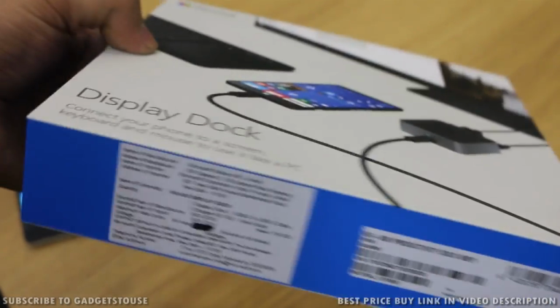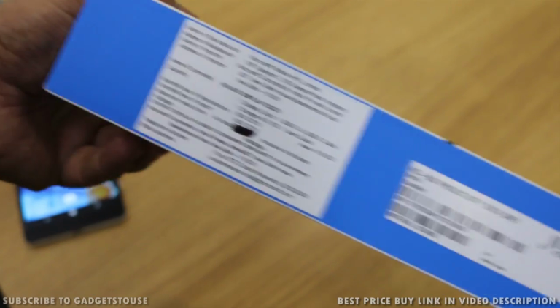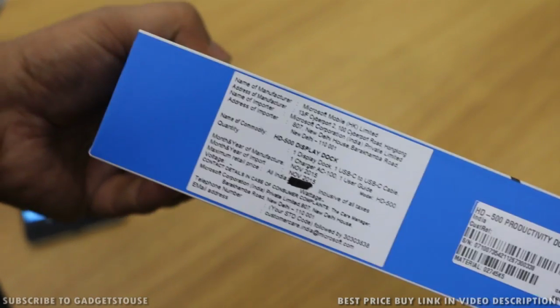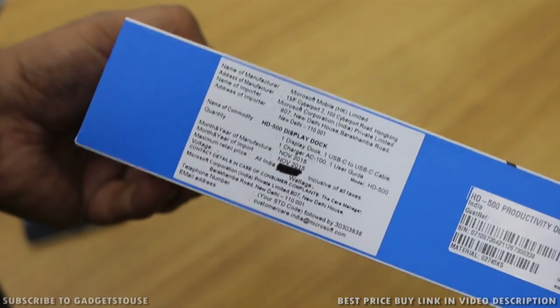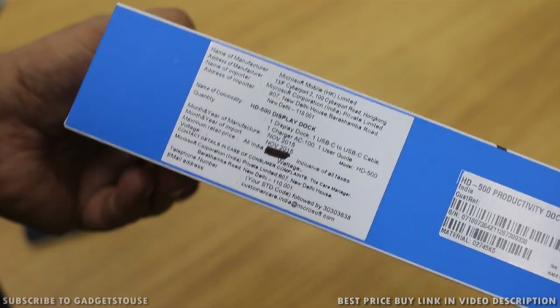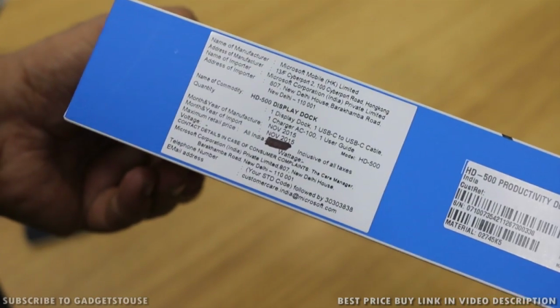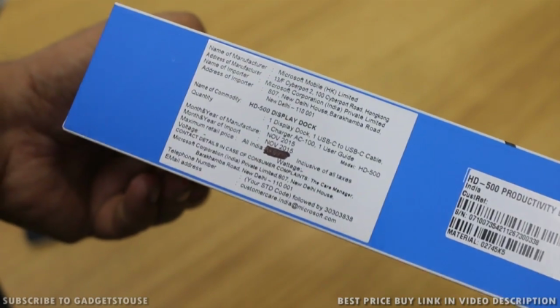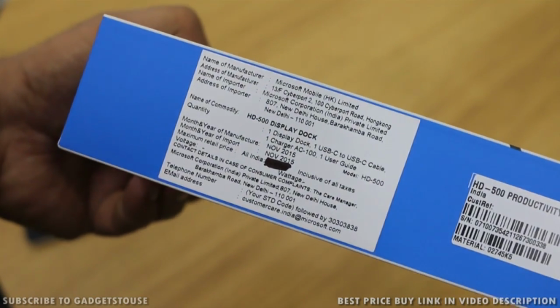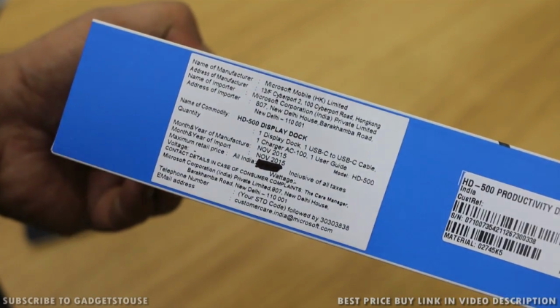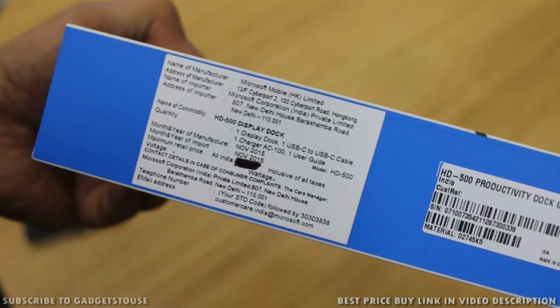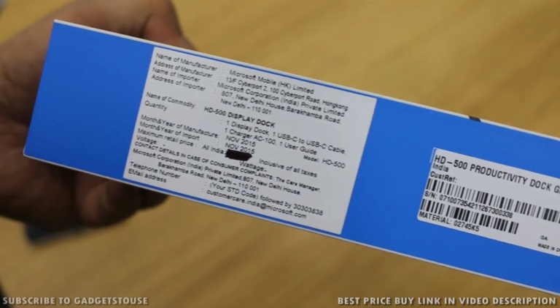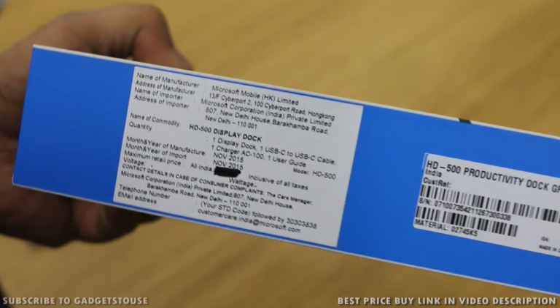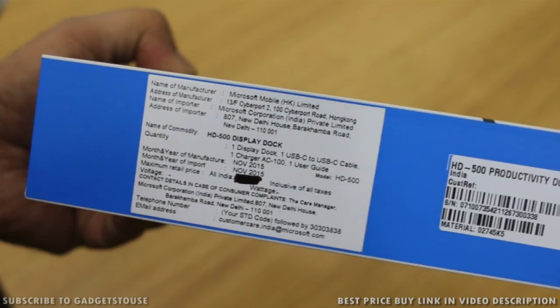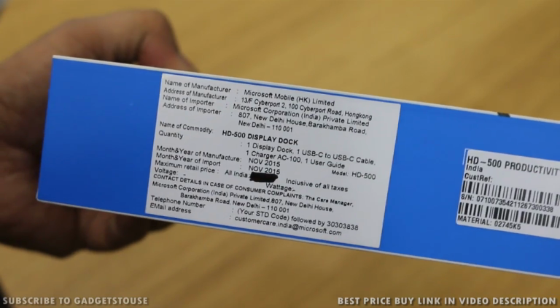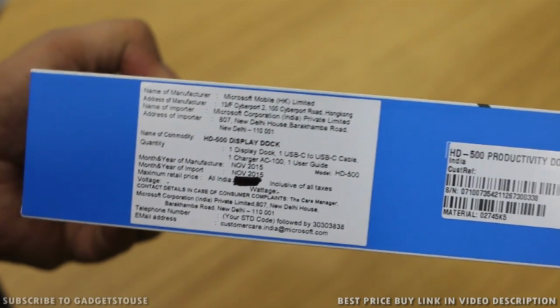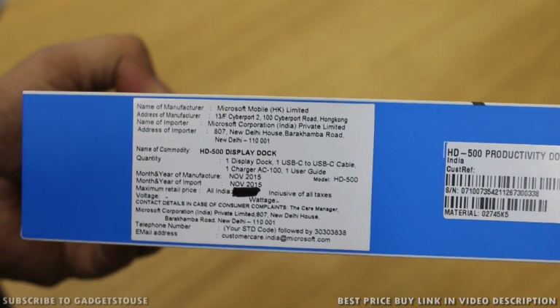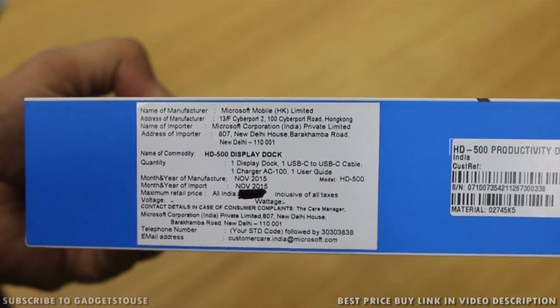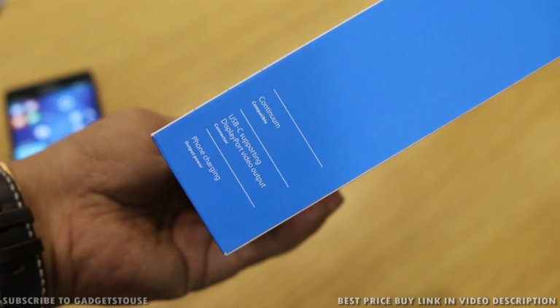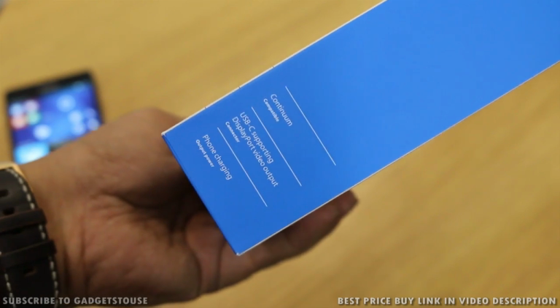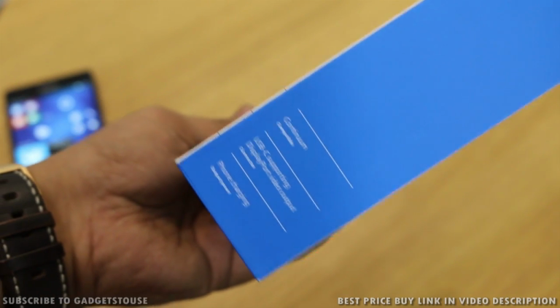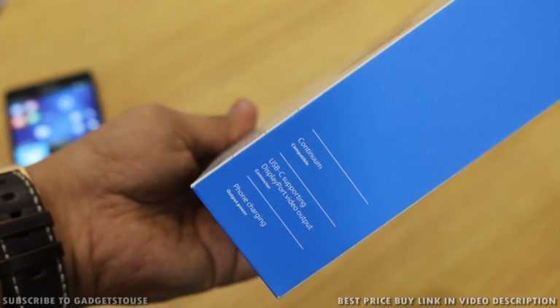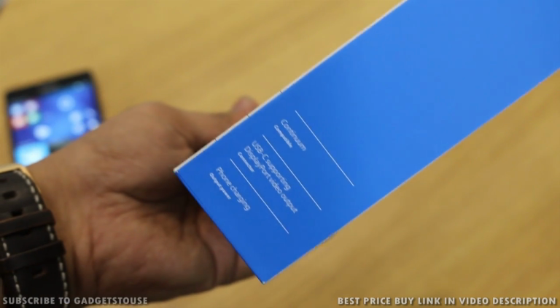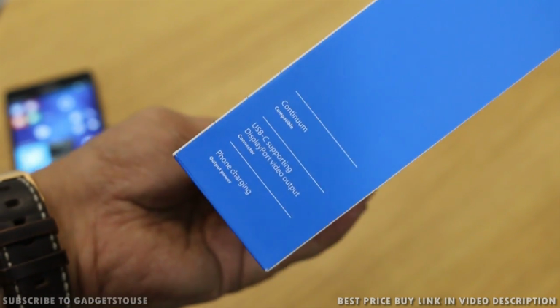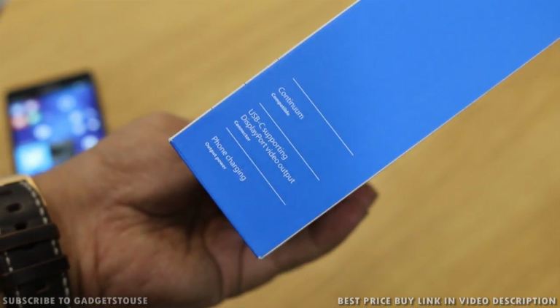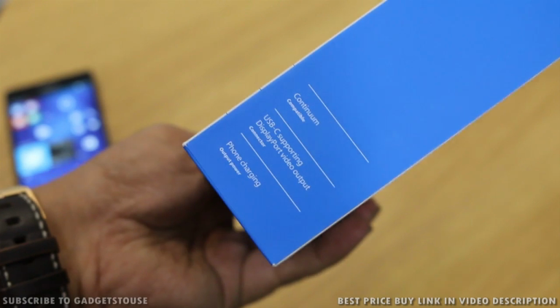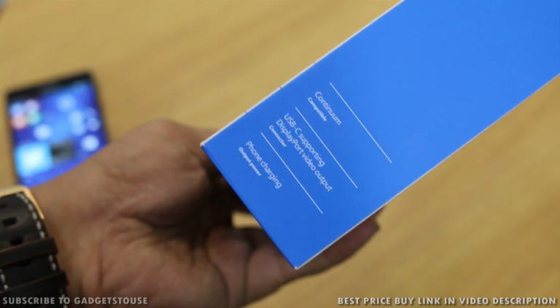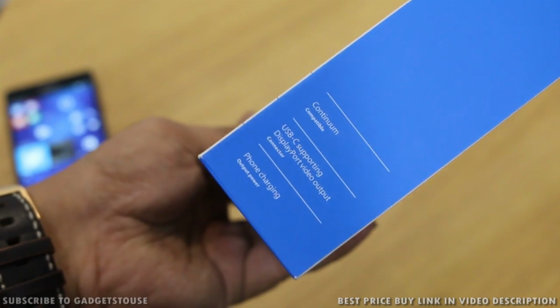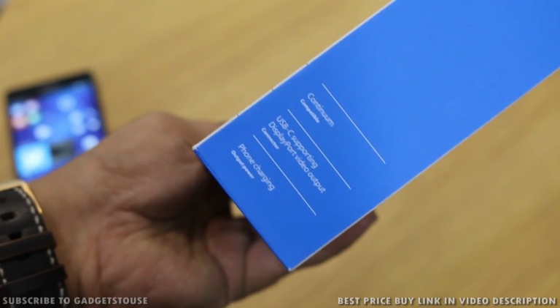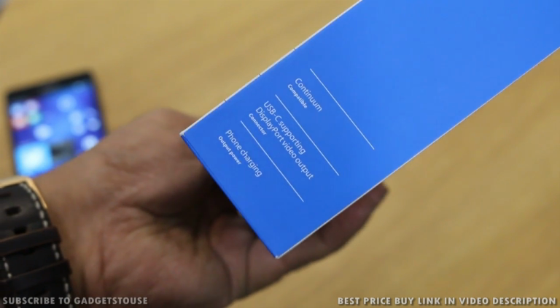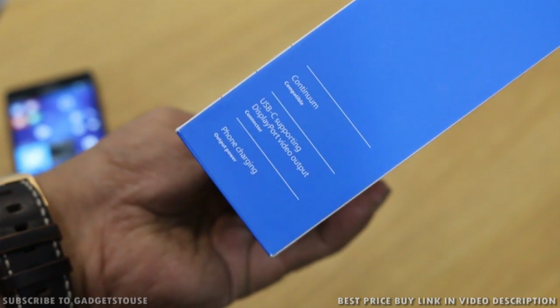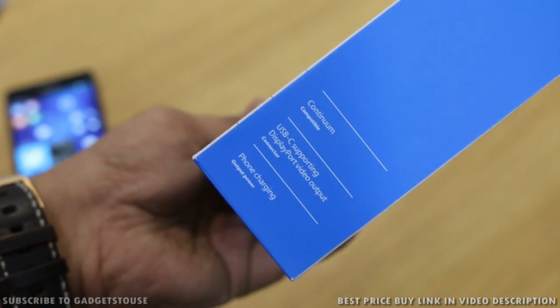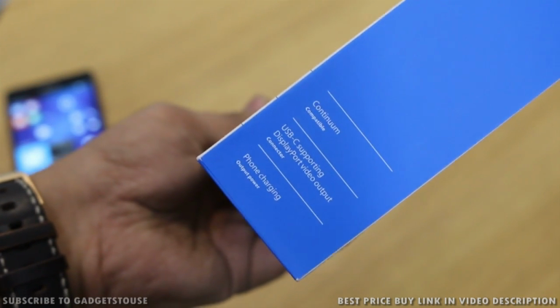This is the Indian retail package and the MRP mentioned on the box is approximately 10,000 rupees, but it is right now available for an introductory price of 6,000 rupees and you can buy this dock very soon.